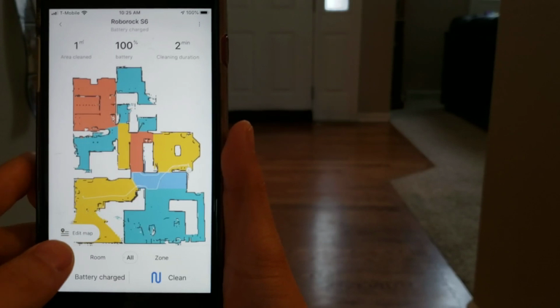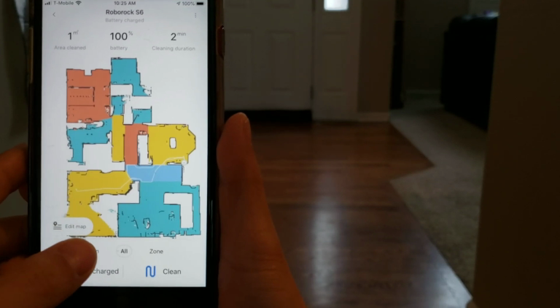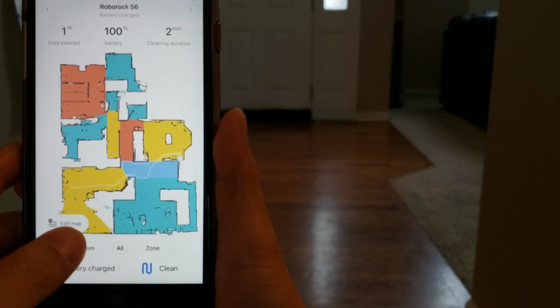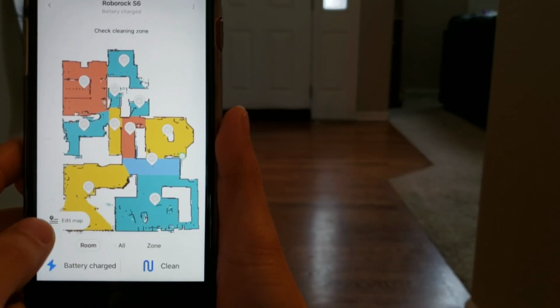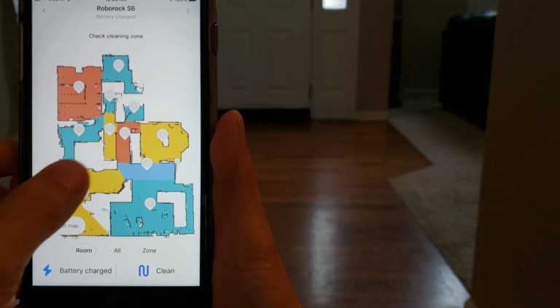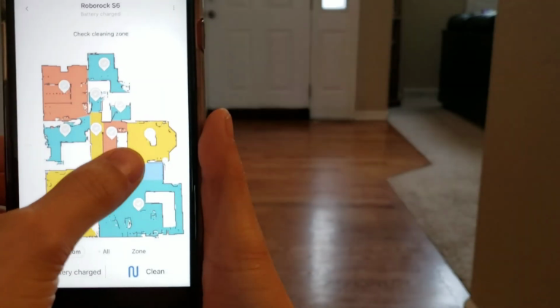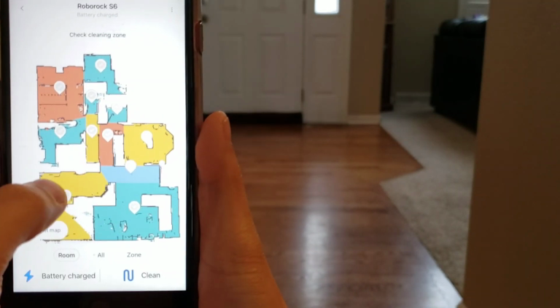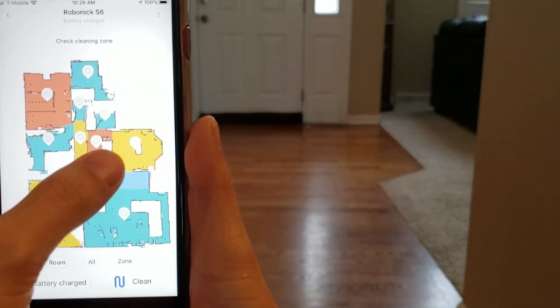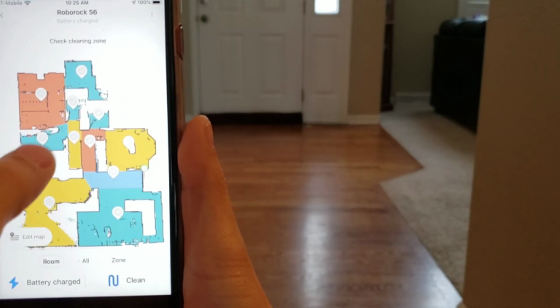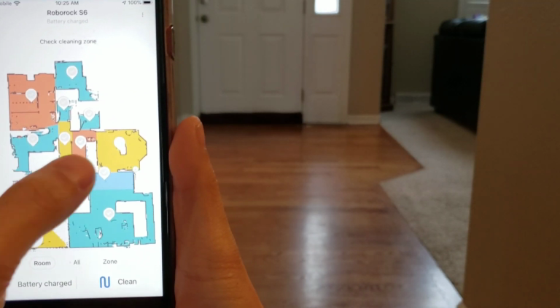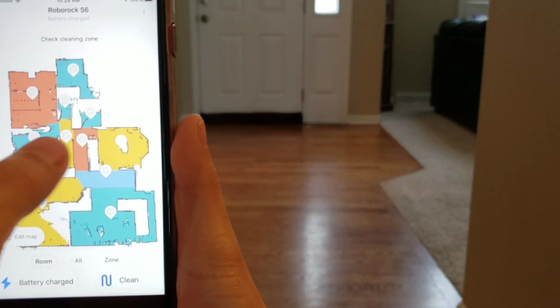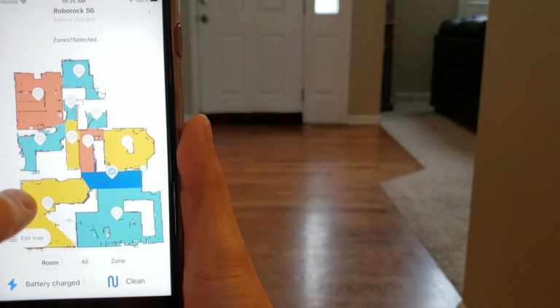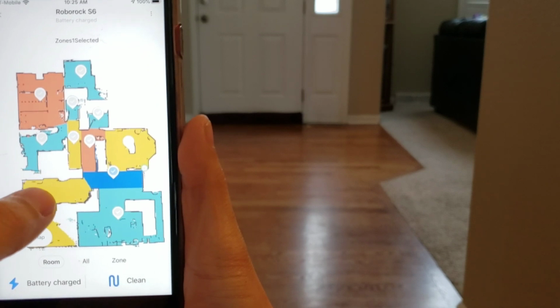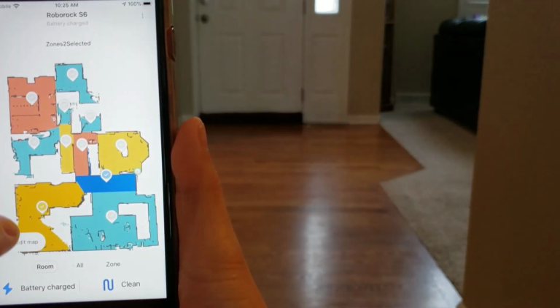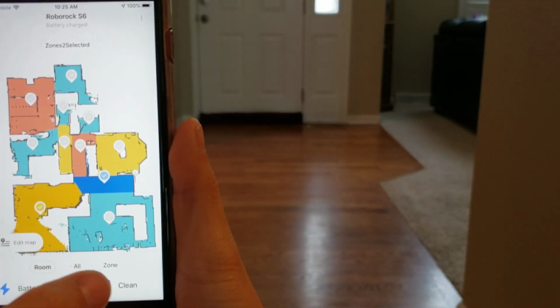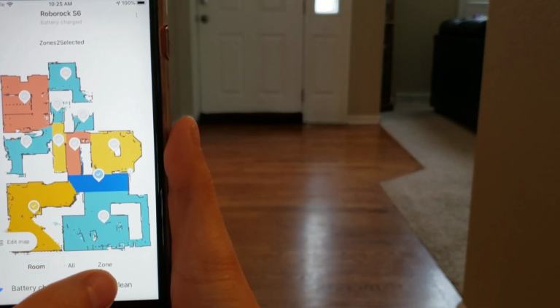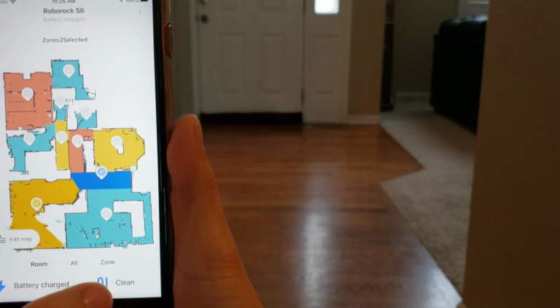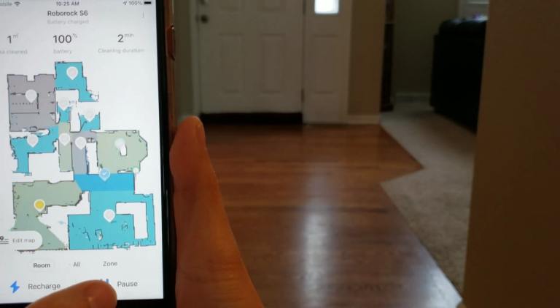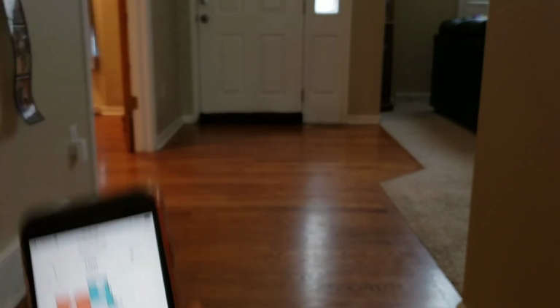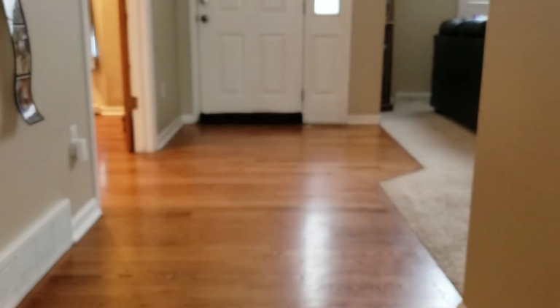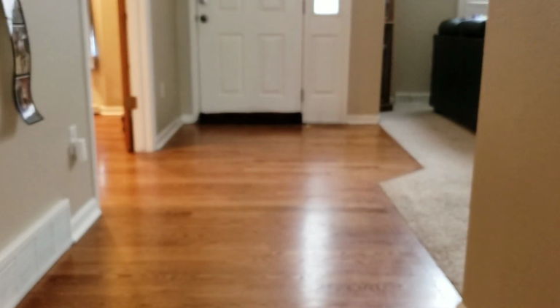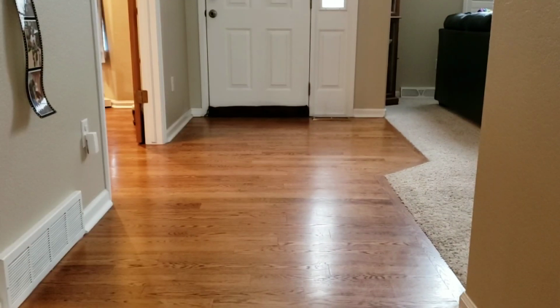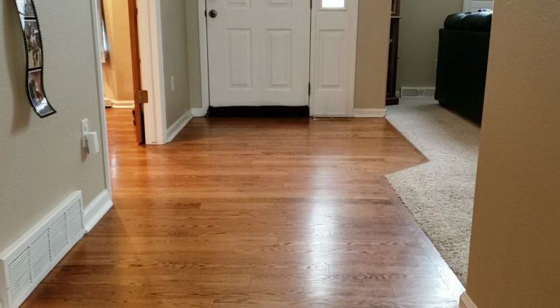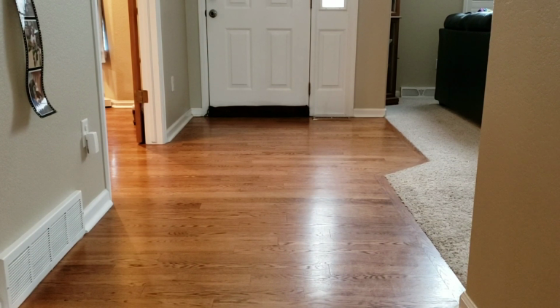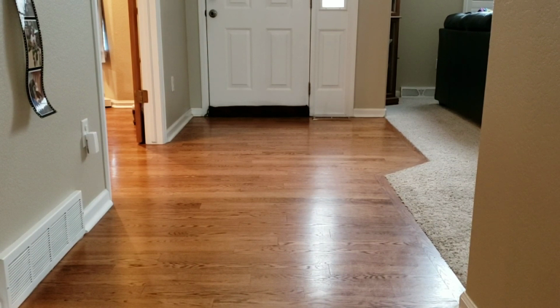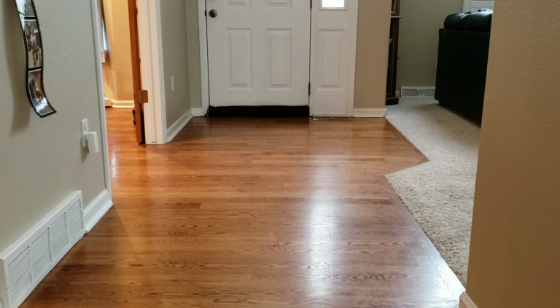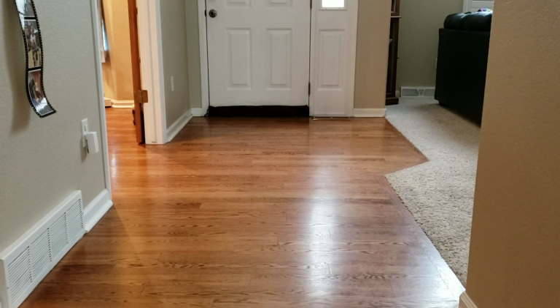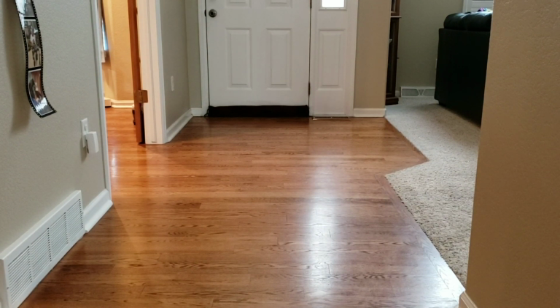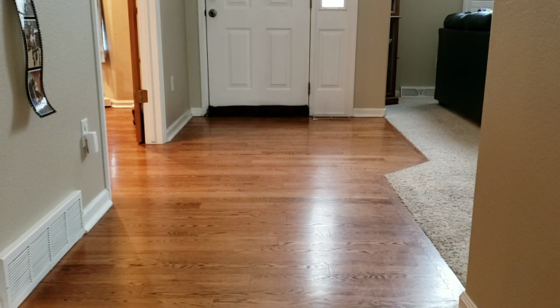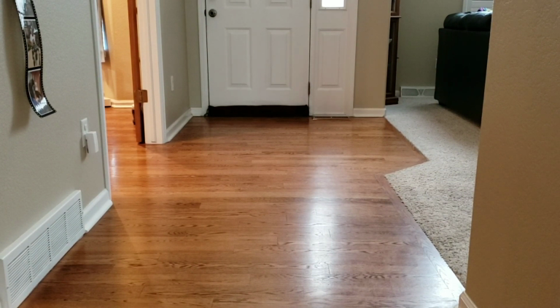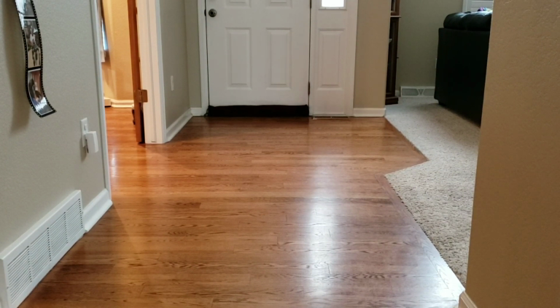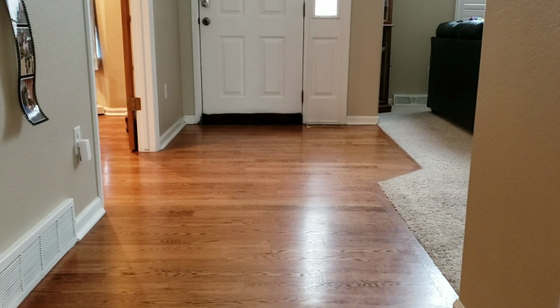For this navigation challenge, this is more like path planning. I'm going to do dynamic and static path planning. I'm going to select two rooms — basically this entryway and my kitchen. What we're going to do is place static objects in front of the robot and see how well it can maneuver.